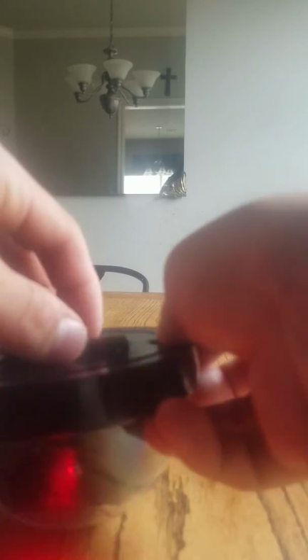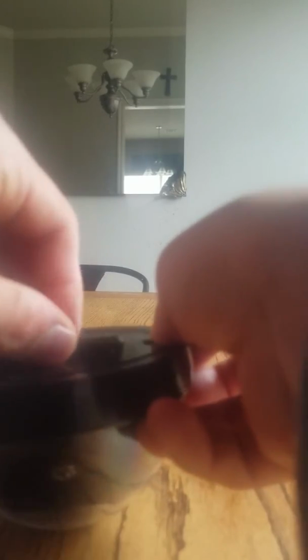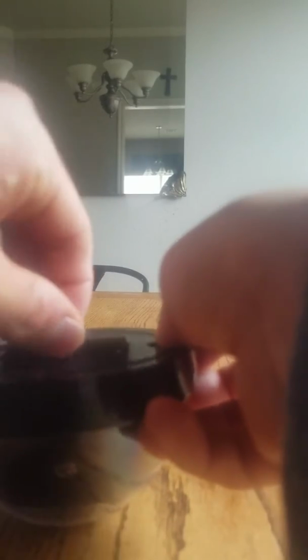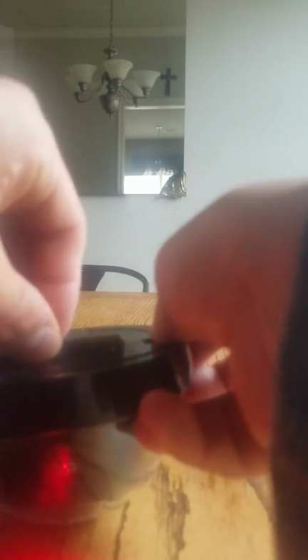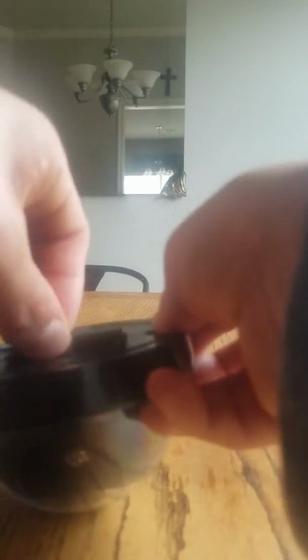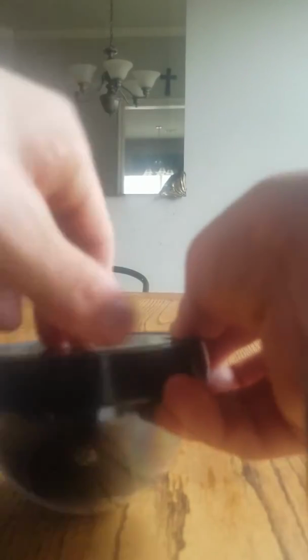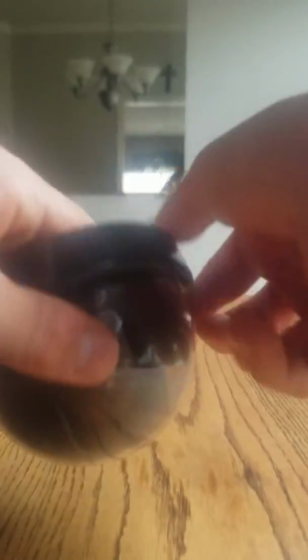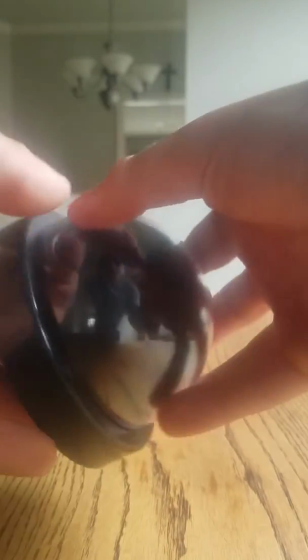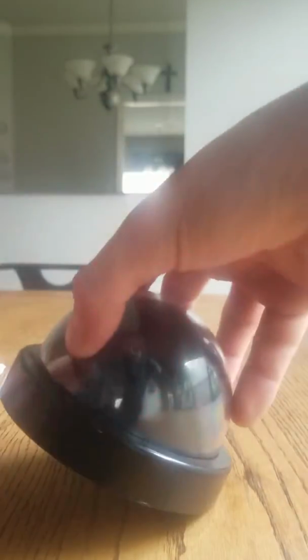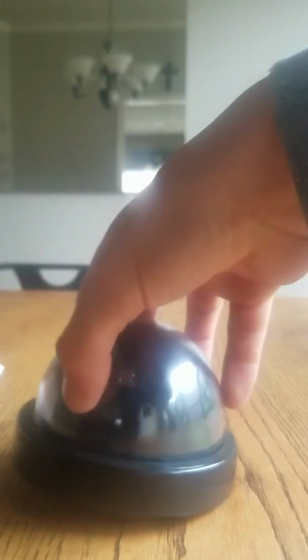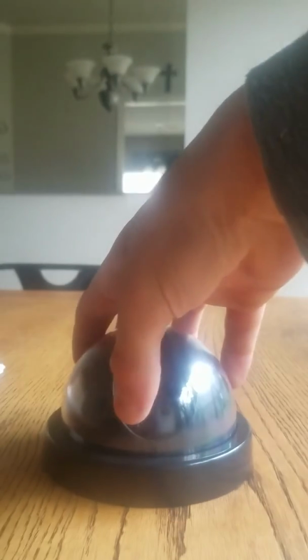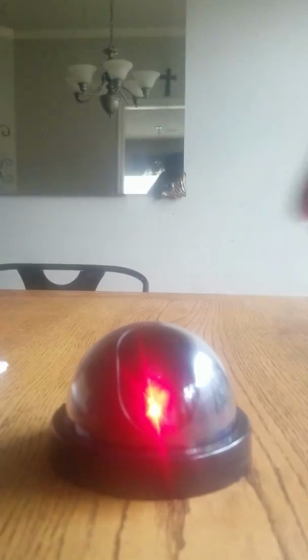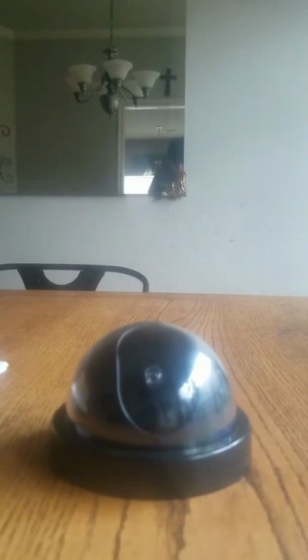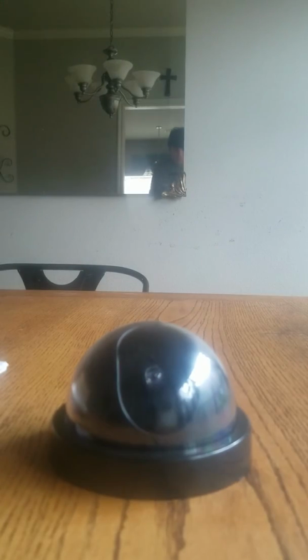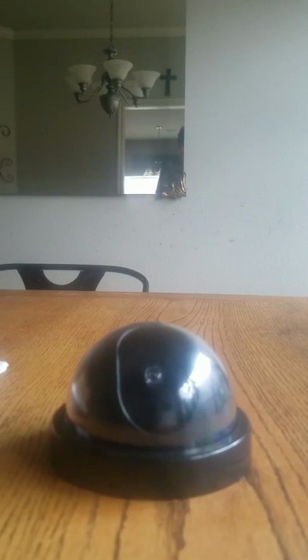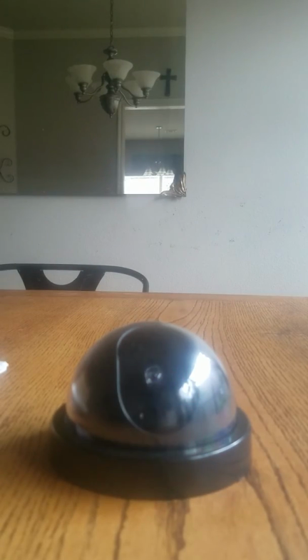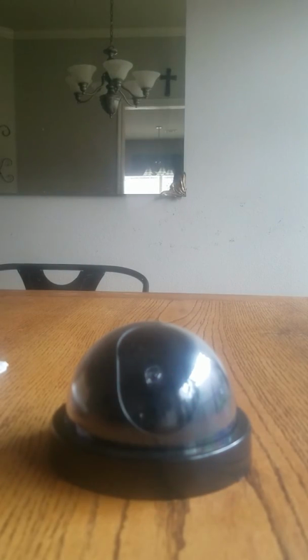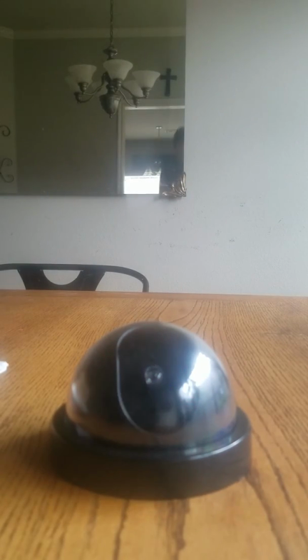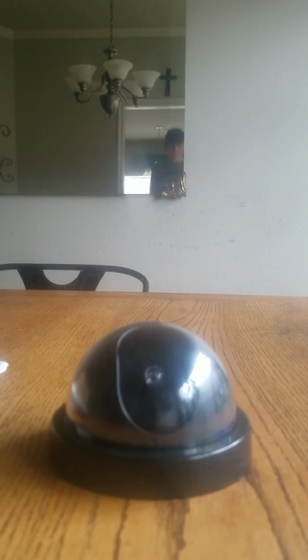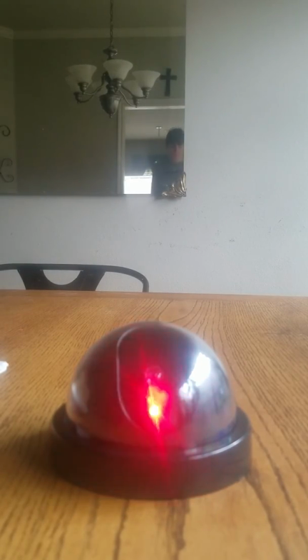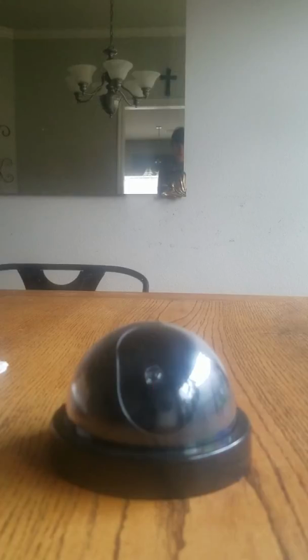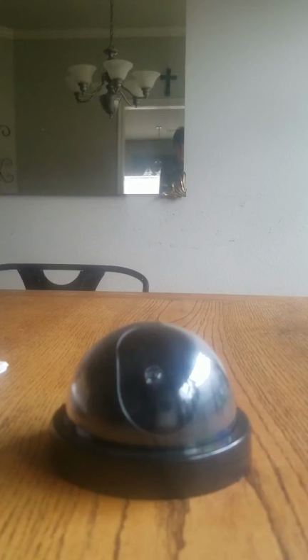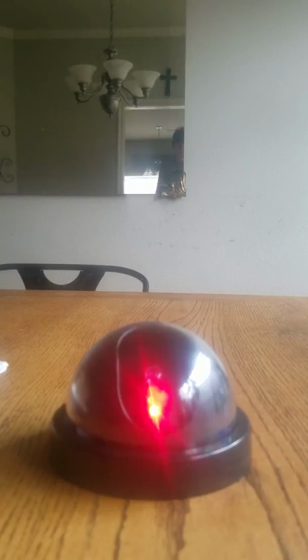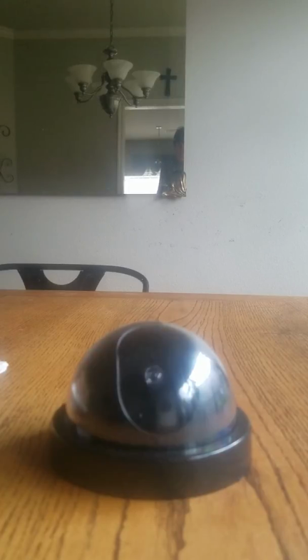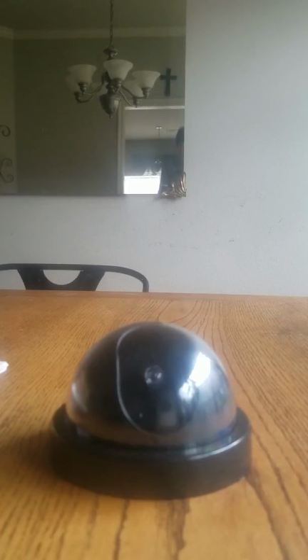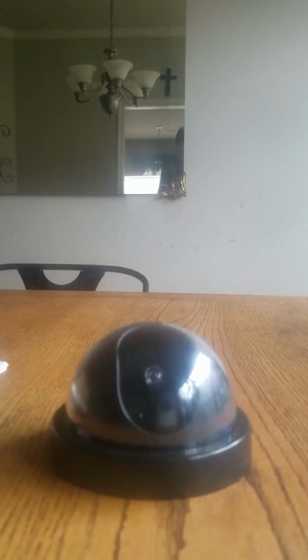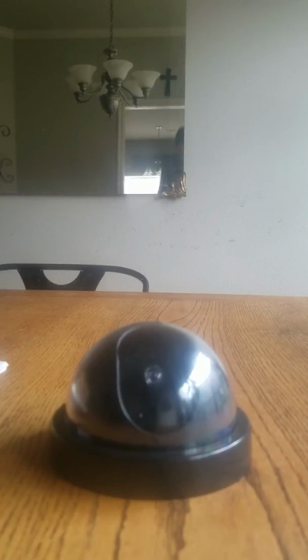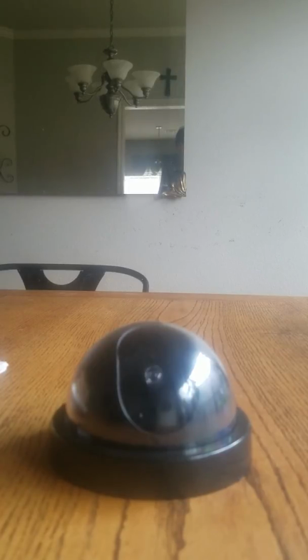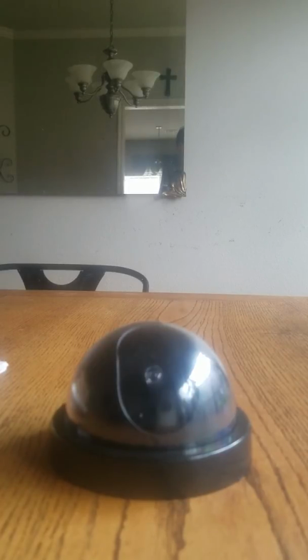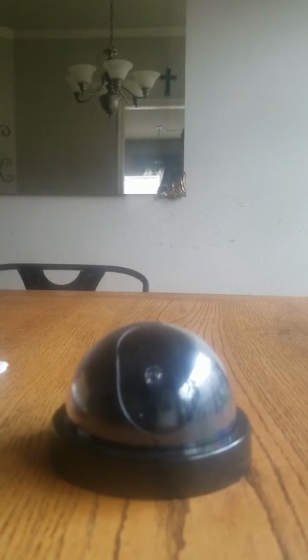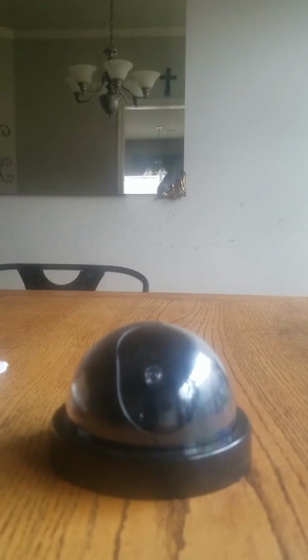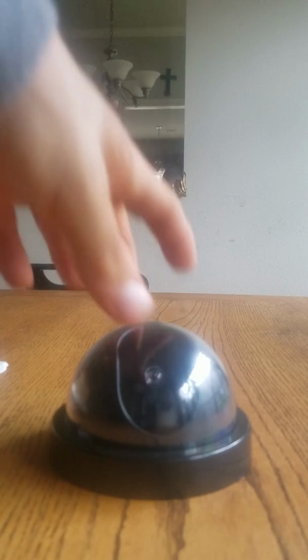Let's take the batteries out of this. Well, there we have it. See that red? That's how it works.